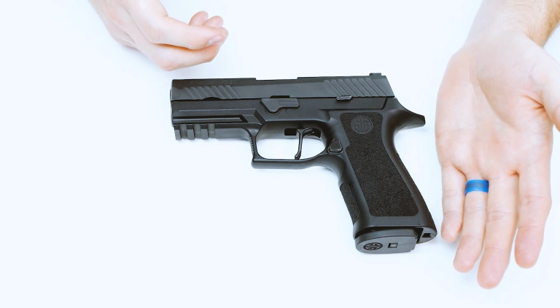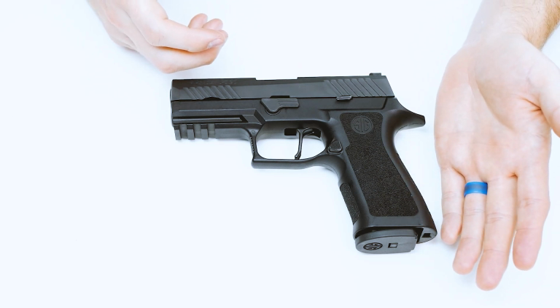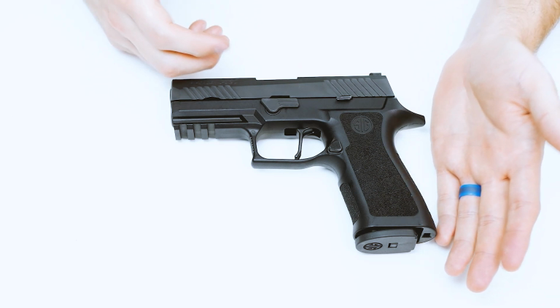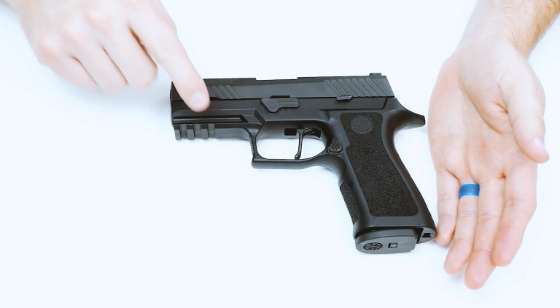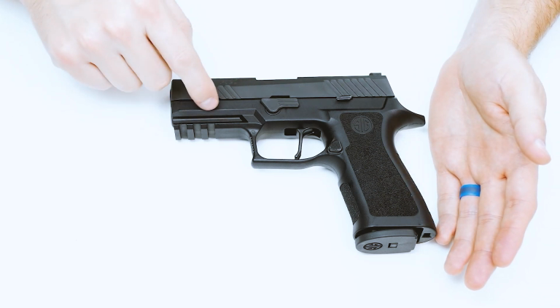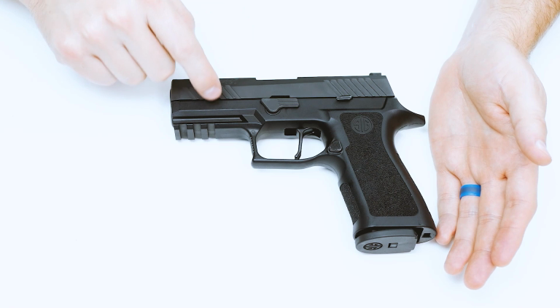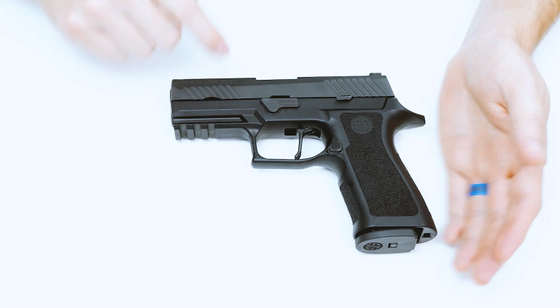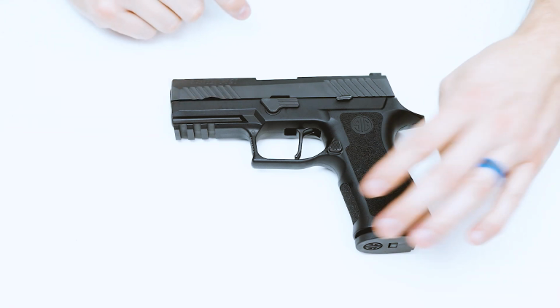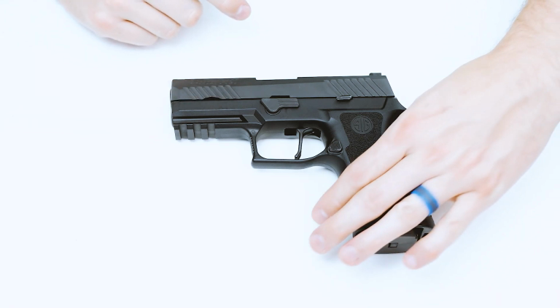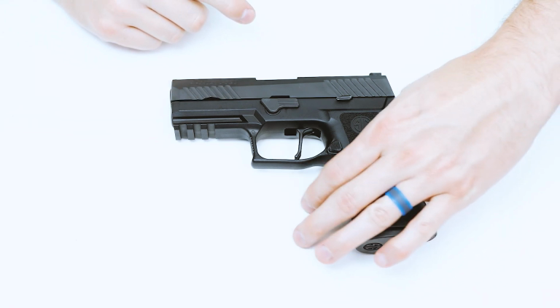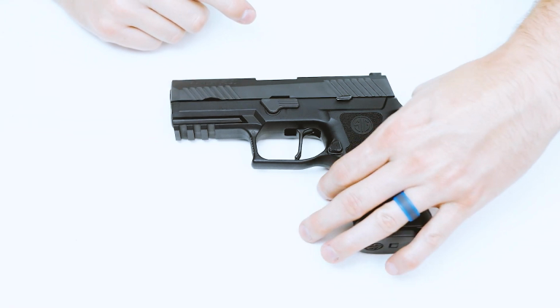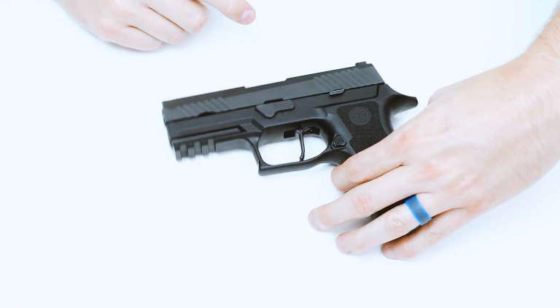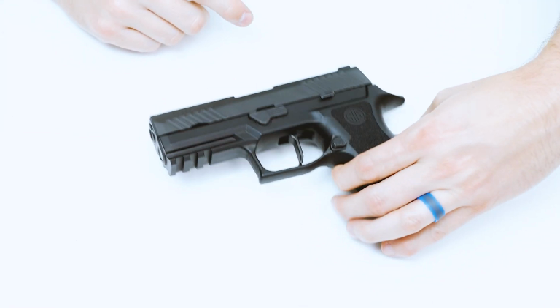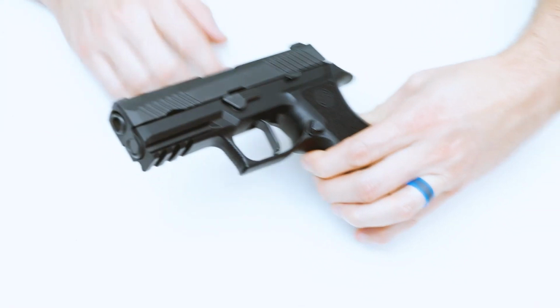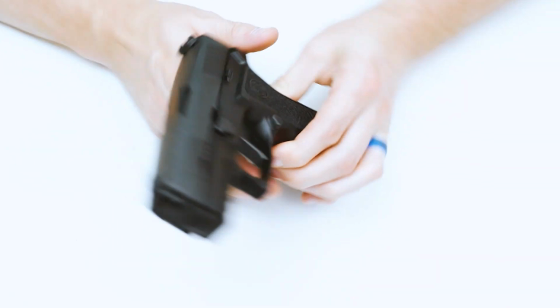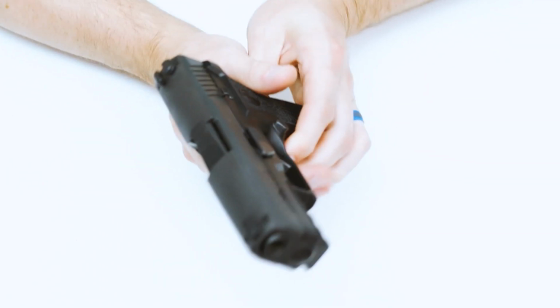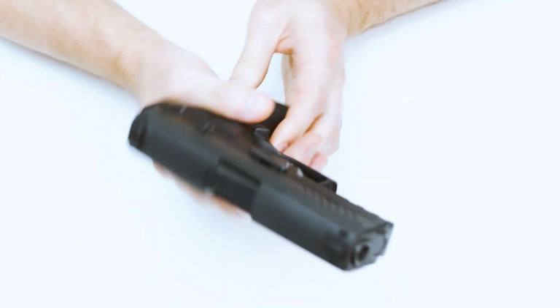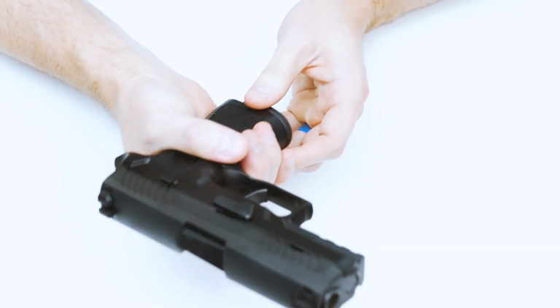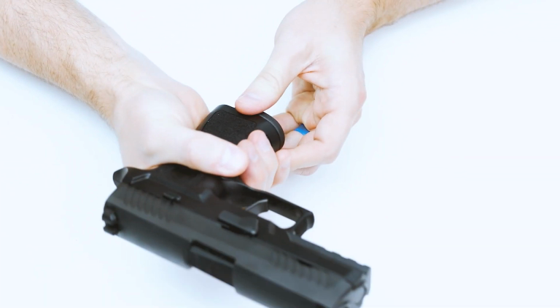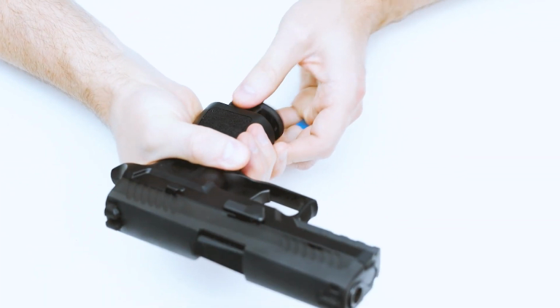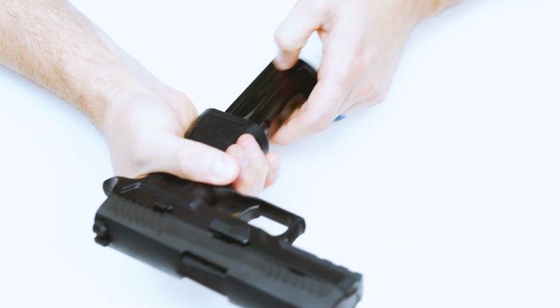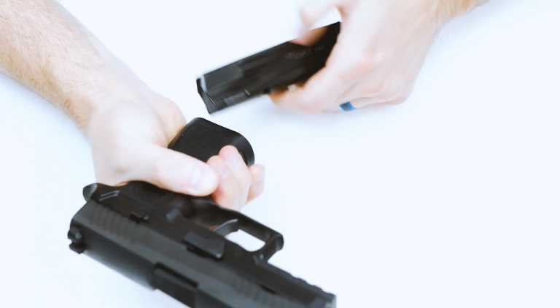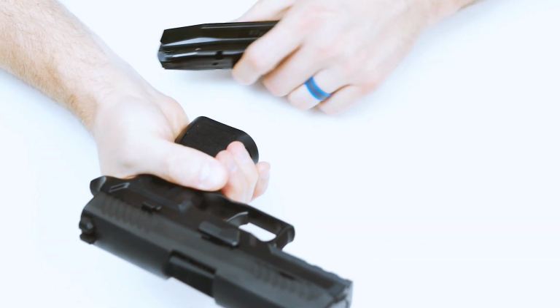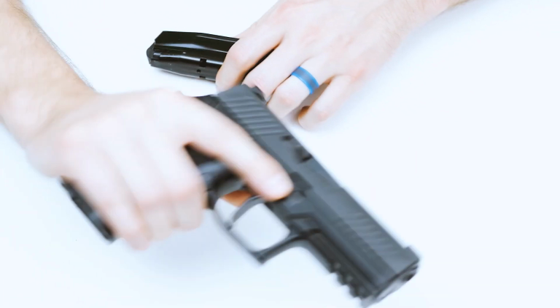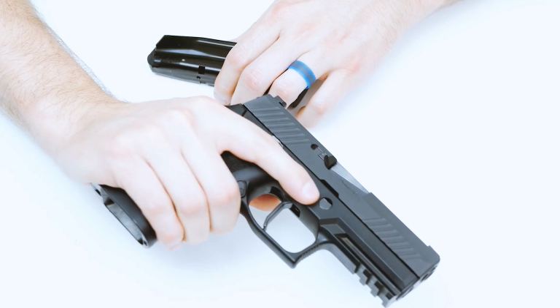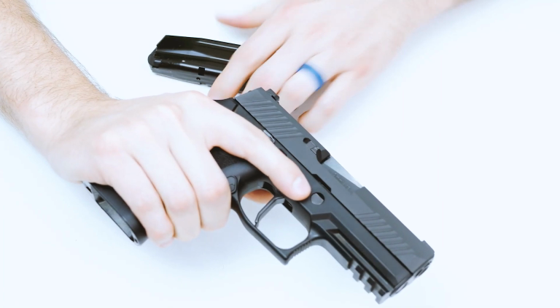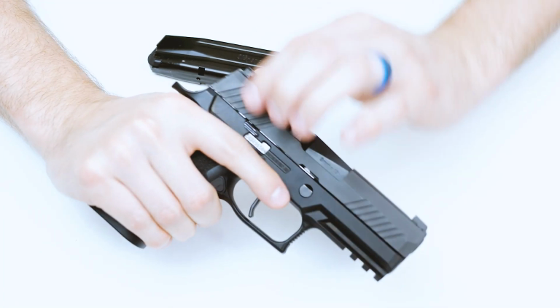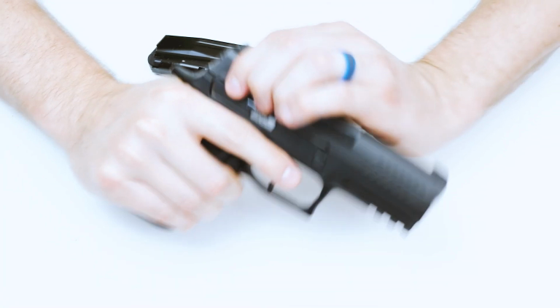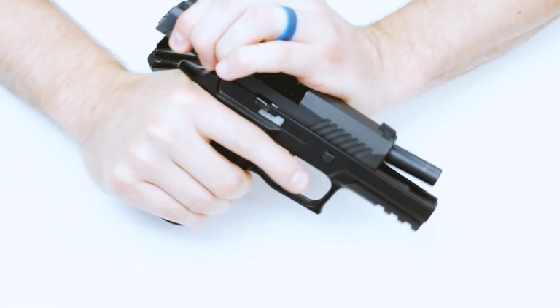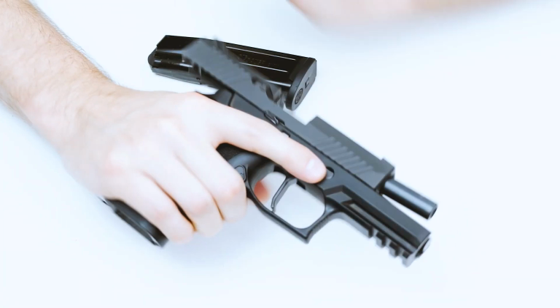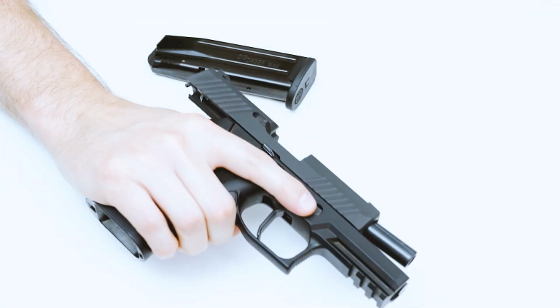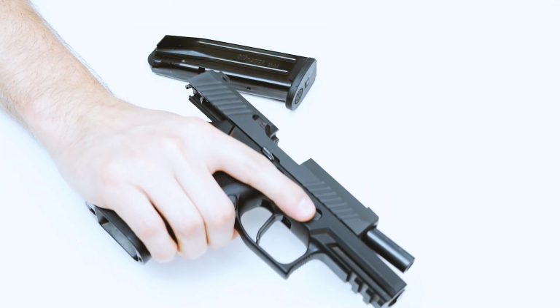In short, this gun is going to force the hand of the industry, and that's where growth happens. So let's talk about mine, and I'll show you why.